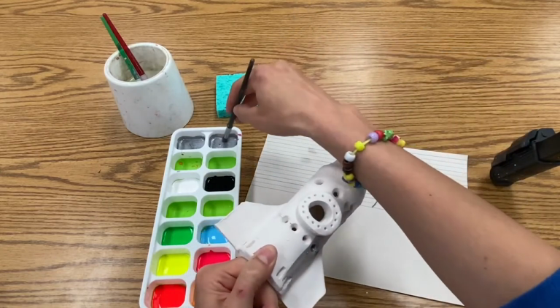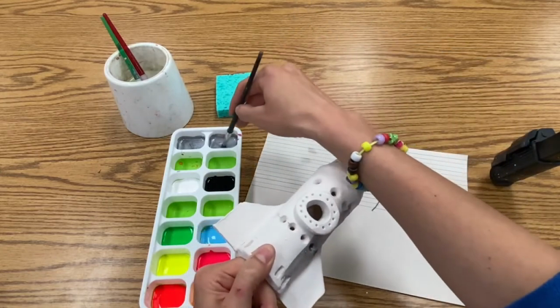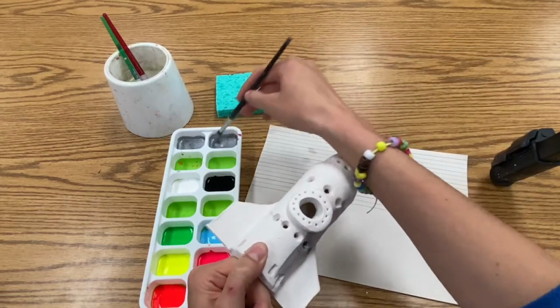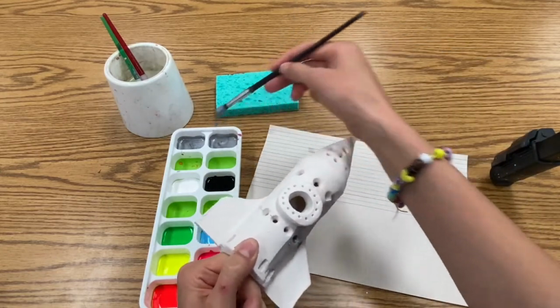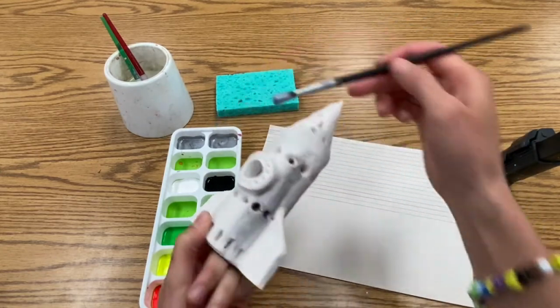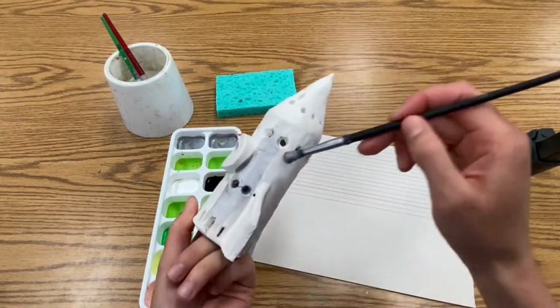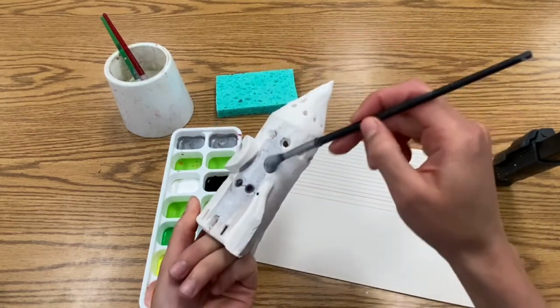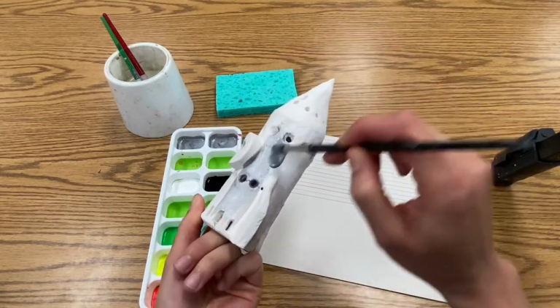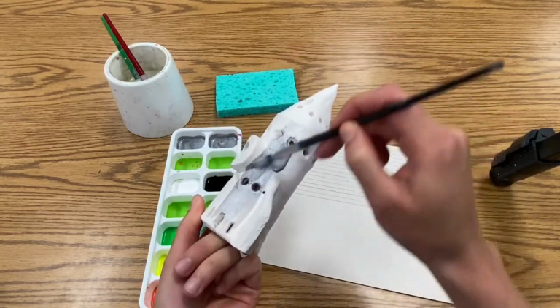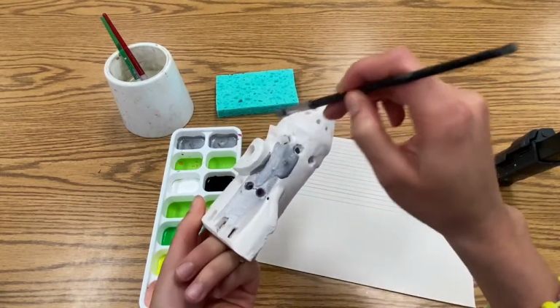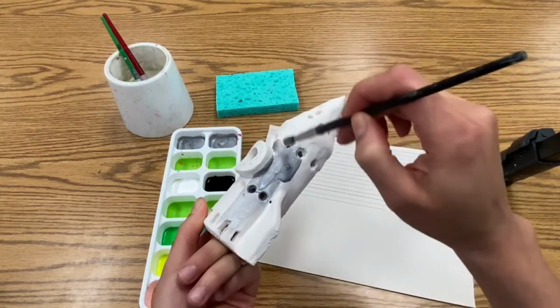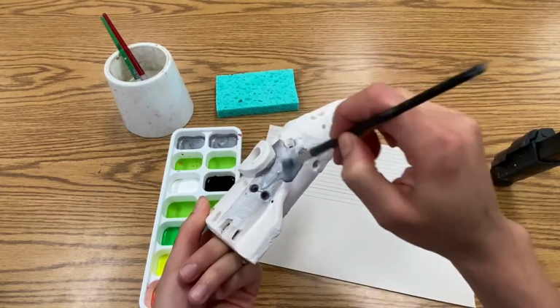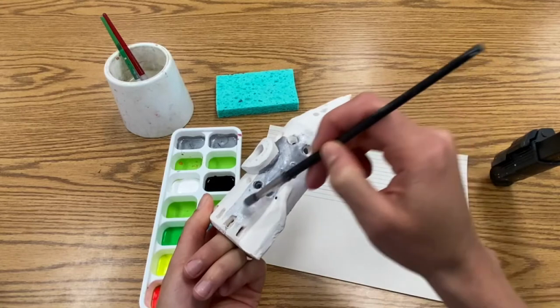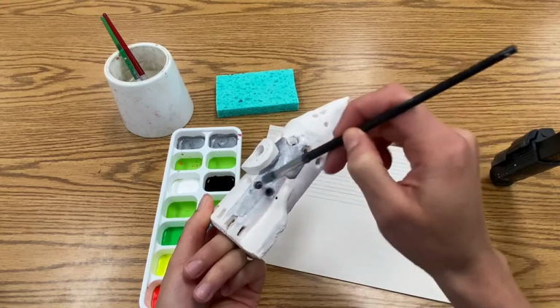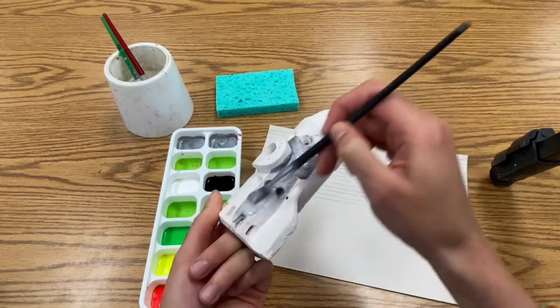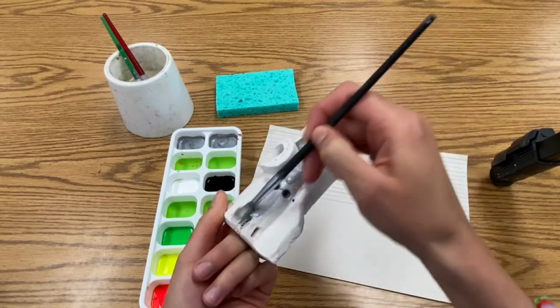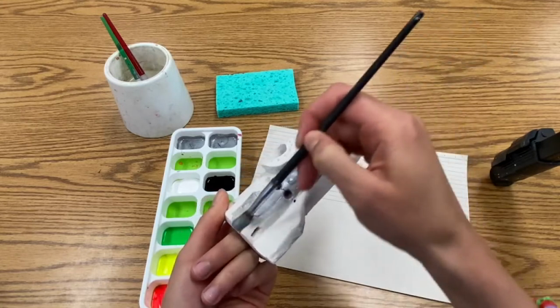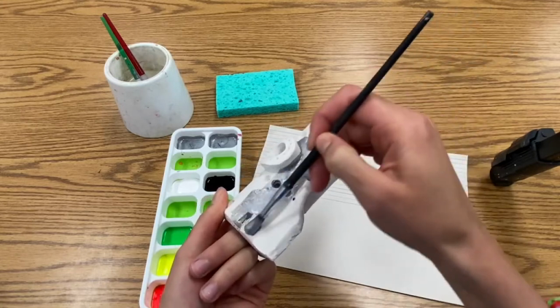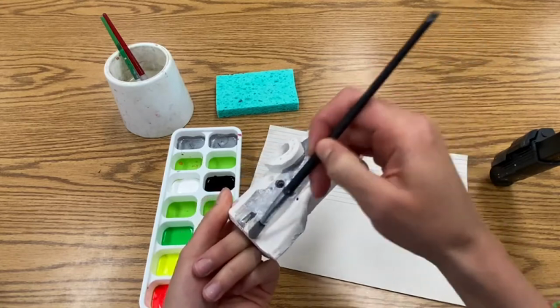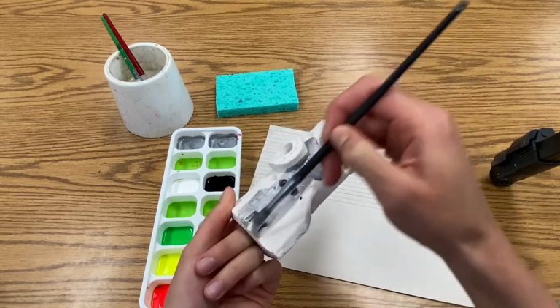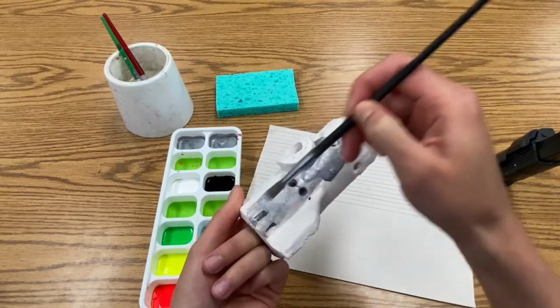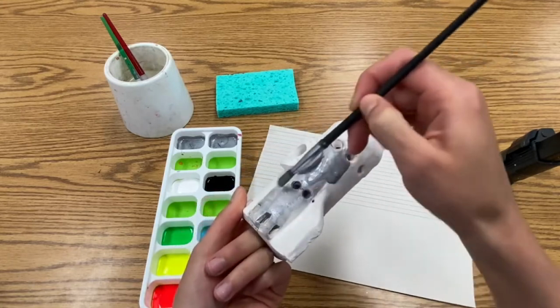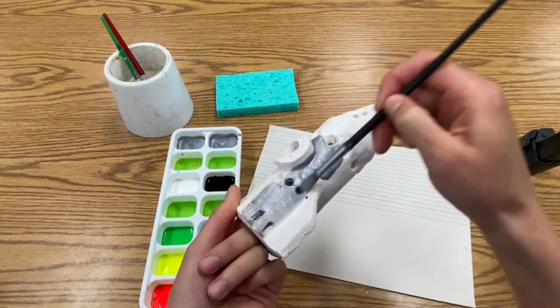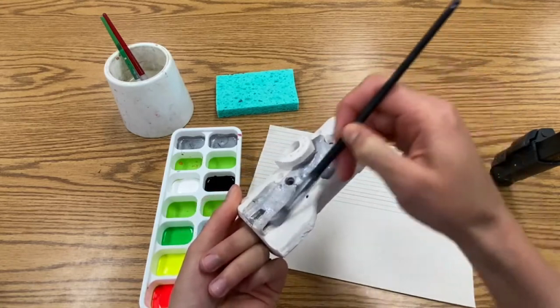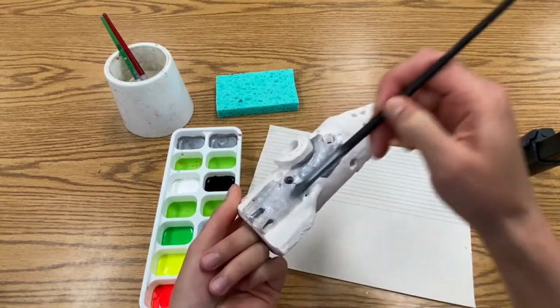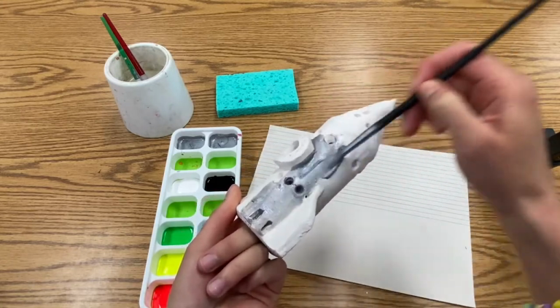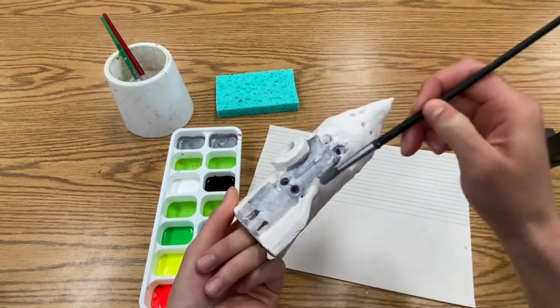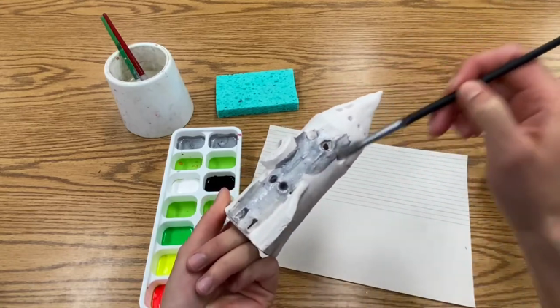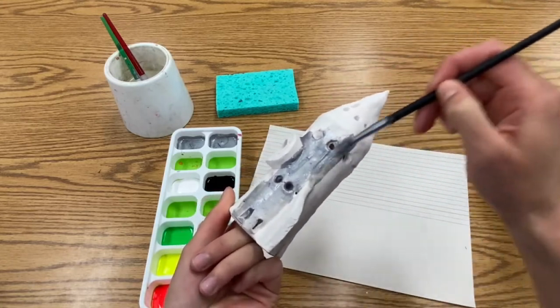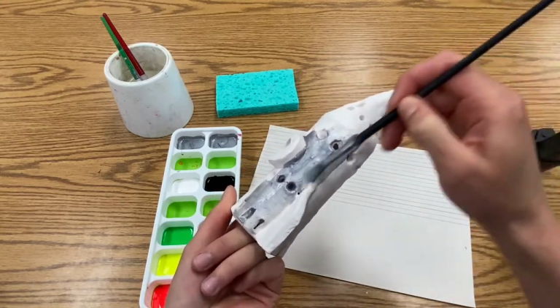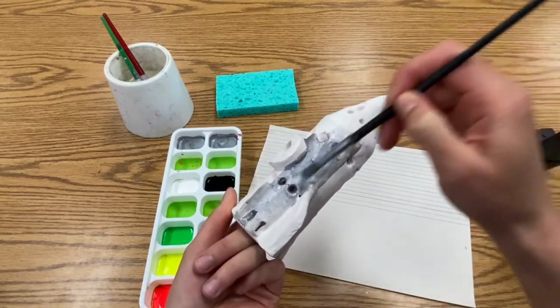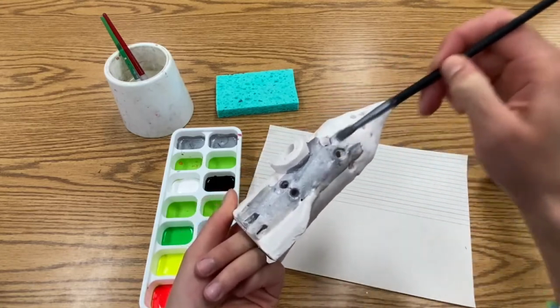If you know that you want your entire fin or cone to be a different color you can leave those areas unpainted for now, but it won't hurt if you paint it all silver.